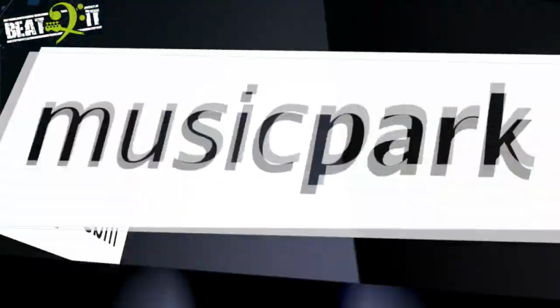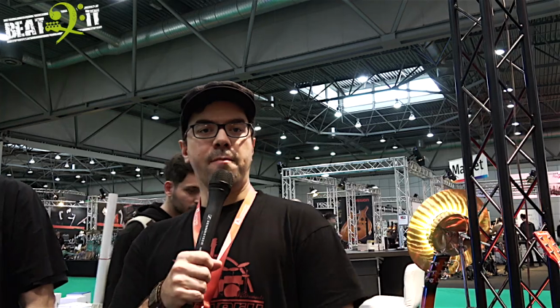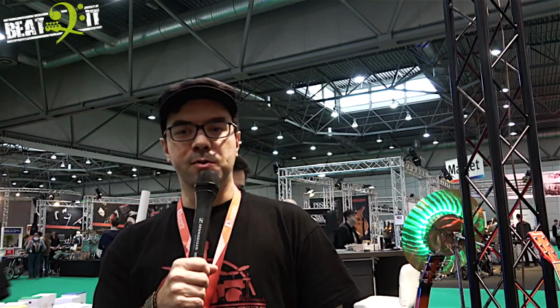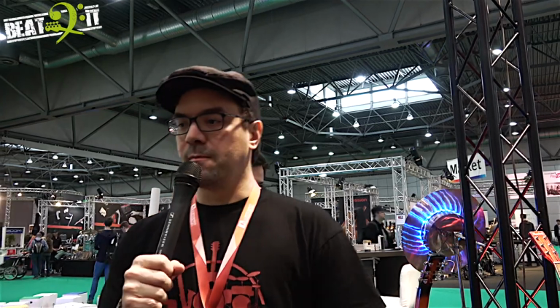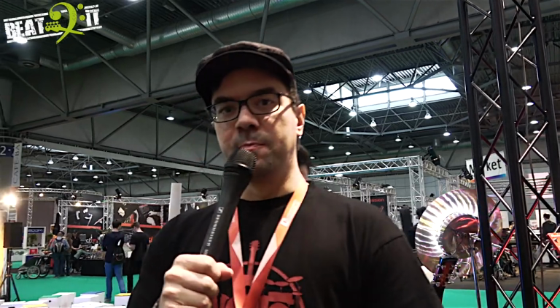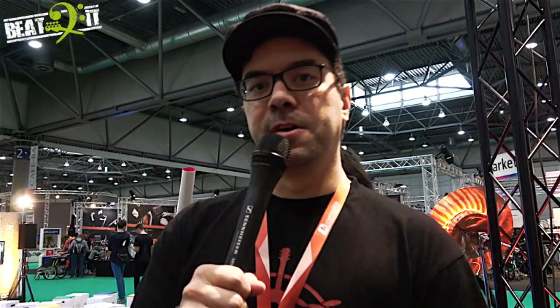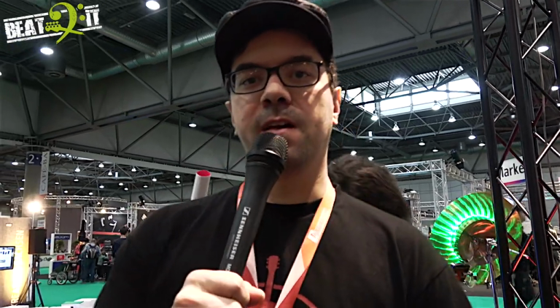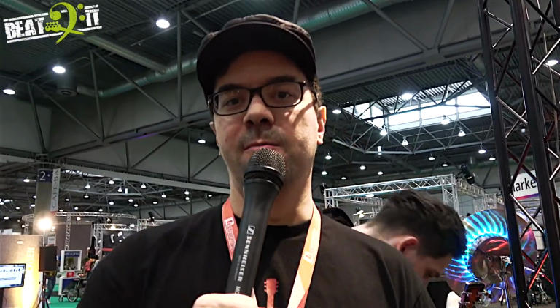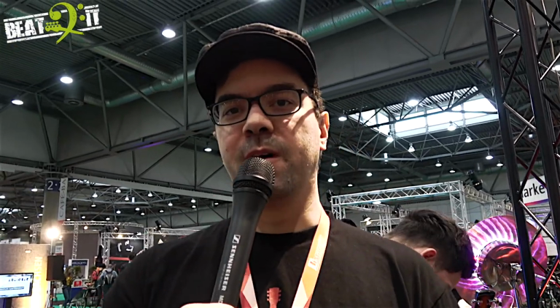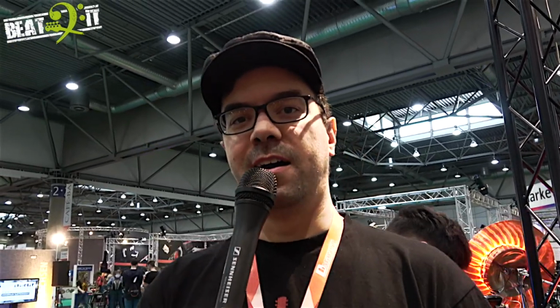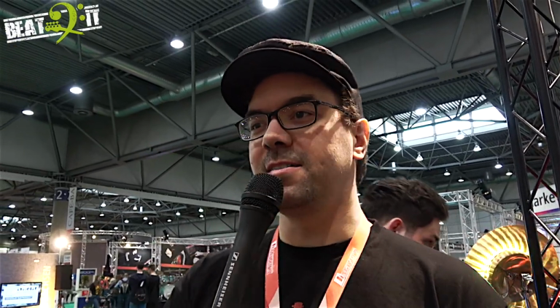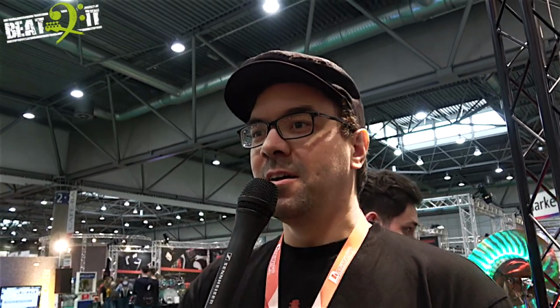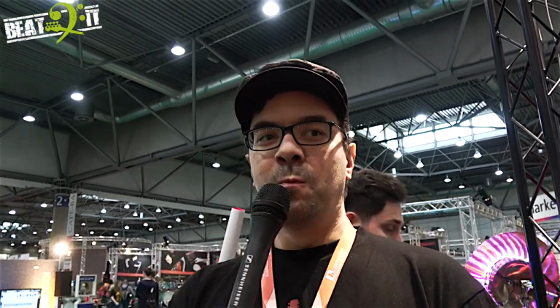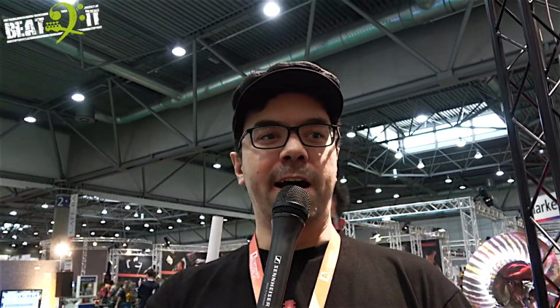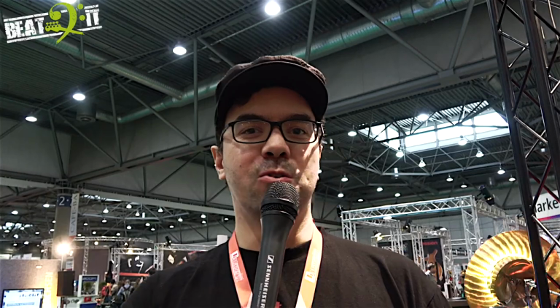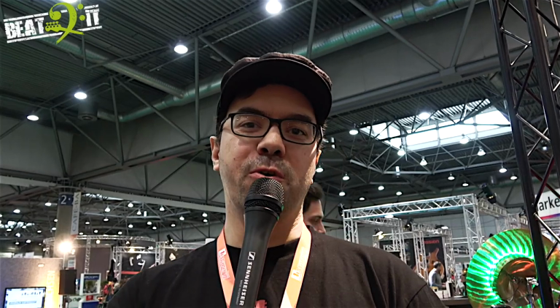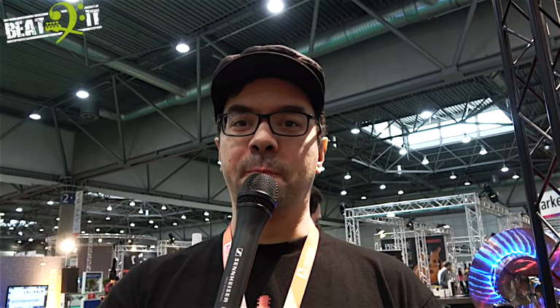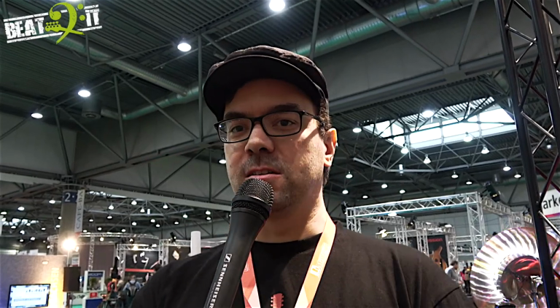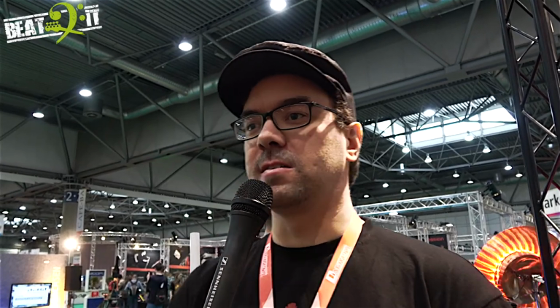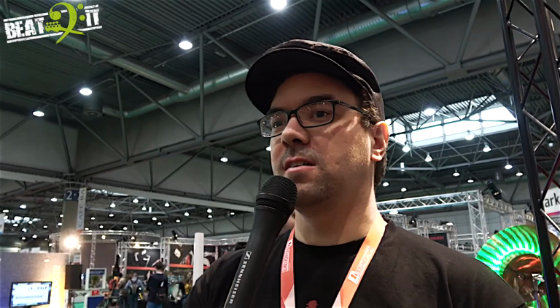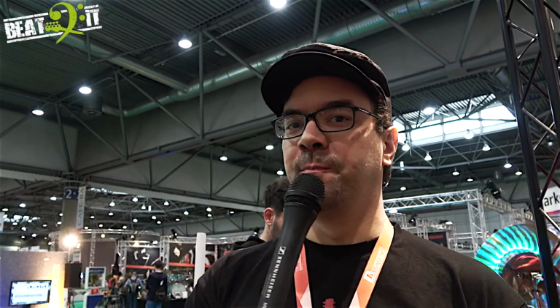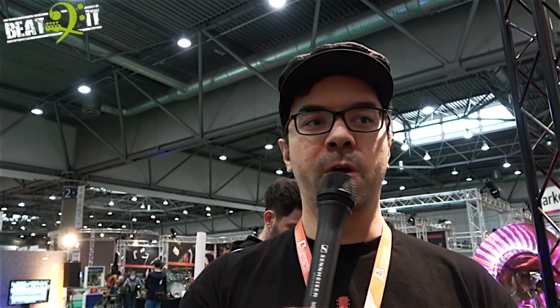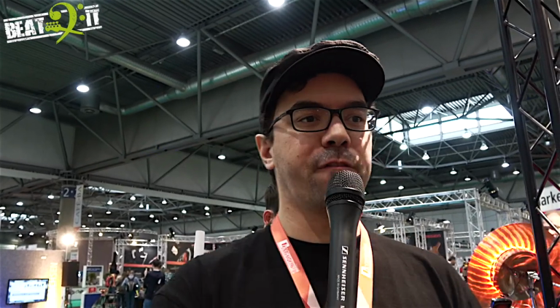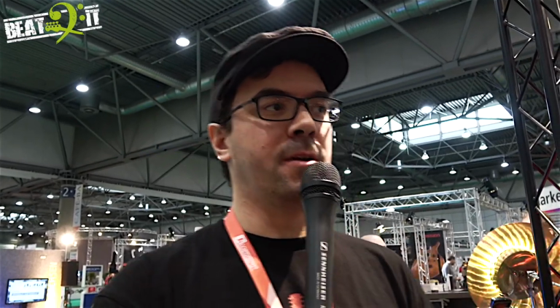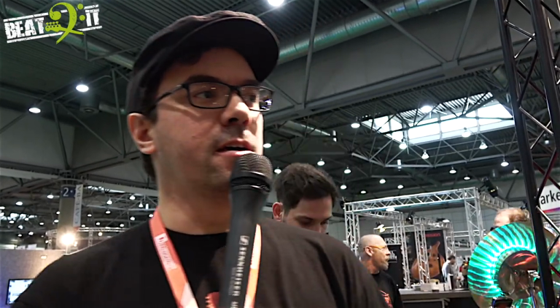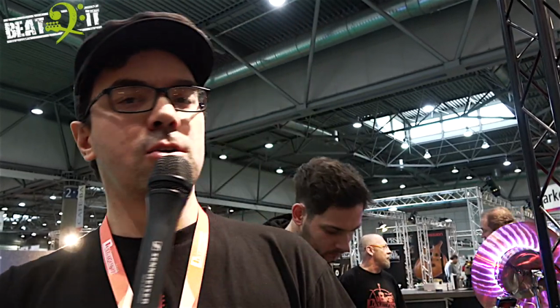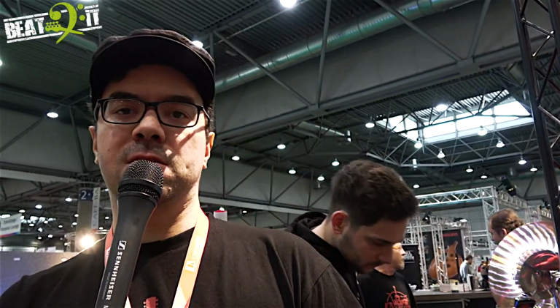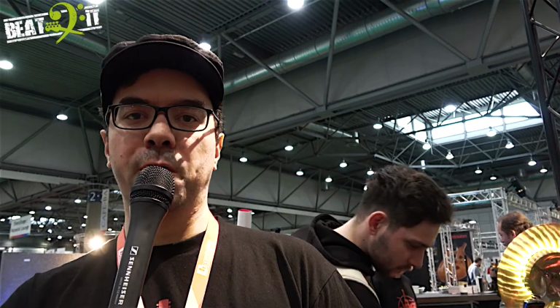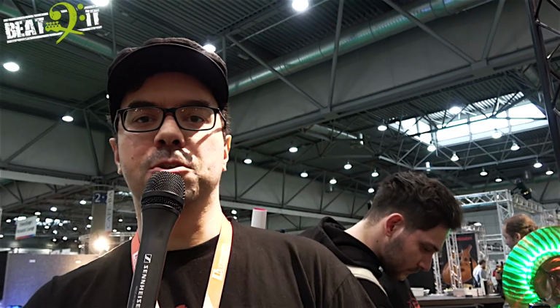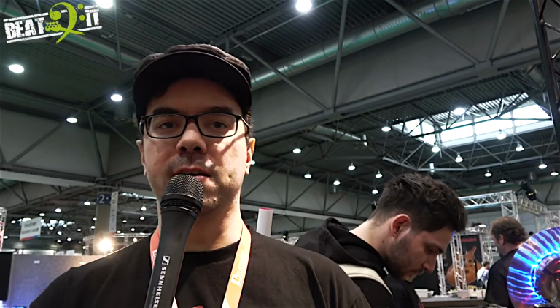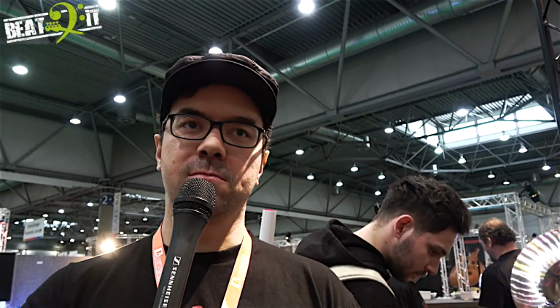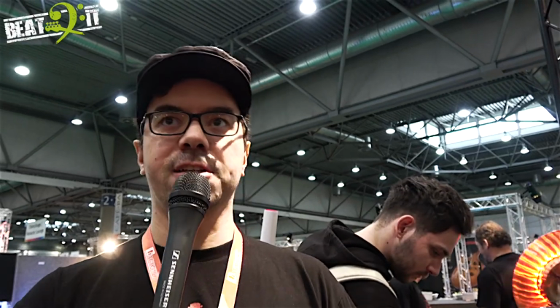Hi, my name is Rainer, I'm from Dimavory. I would like to show you our bass guitars. We have a couple here, not the whole range but a selection.